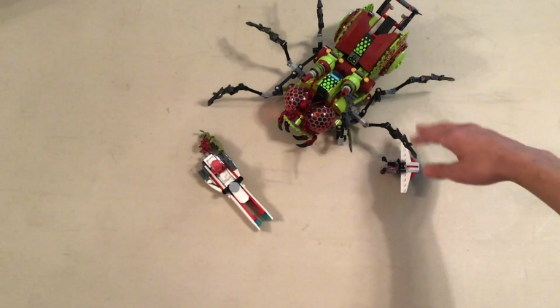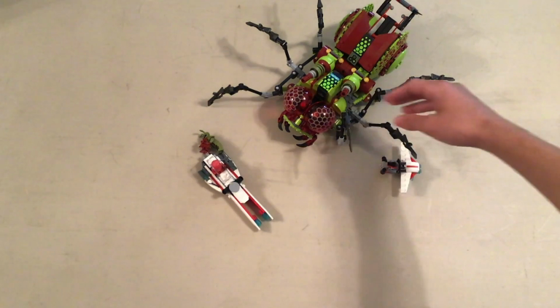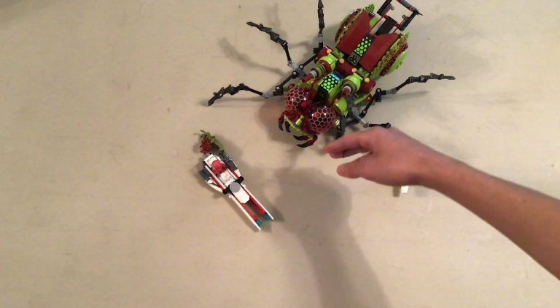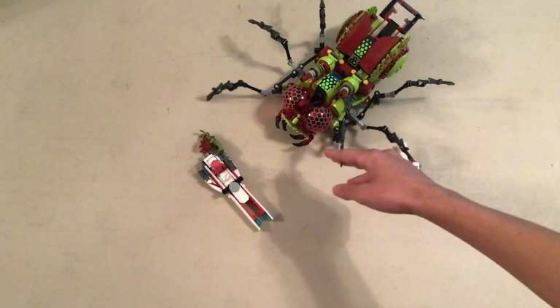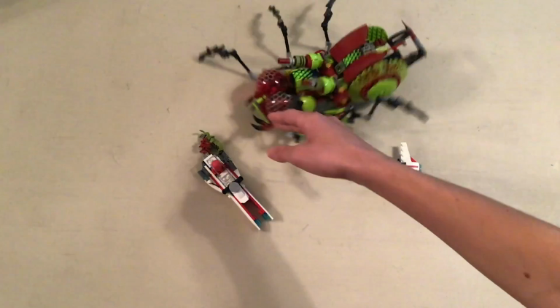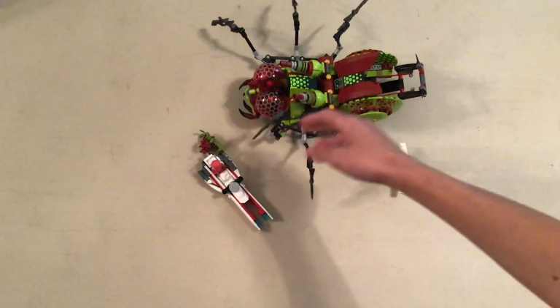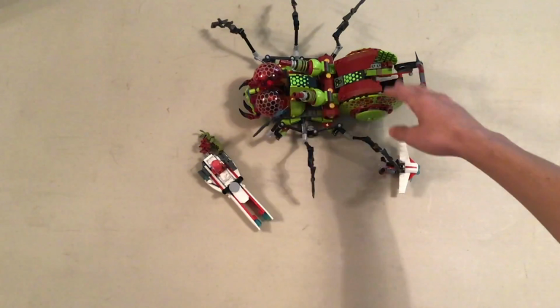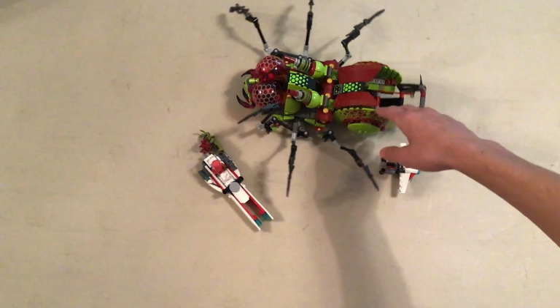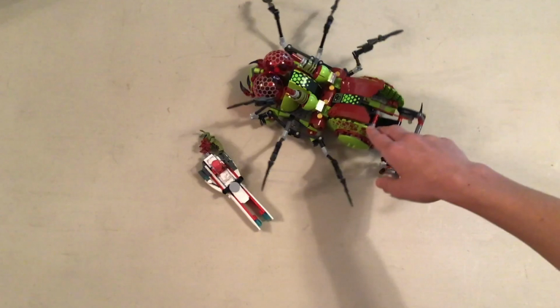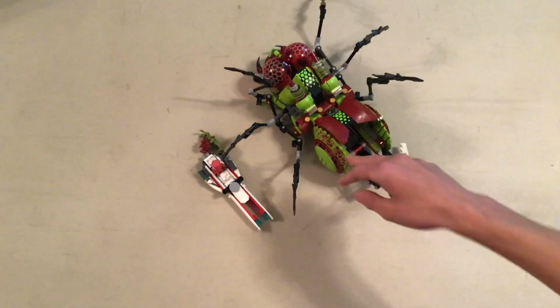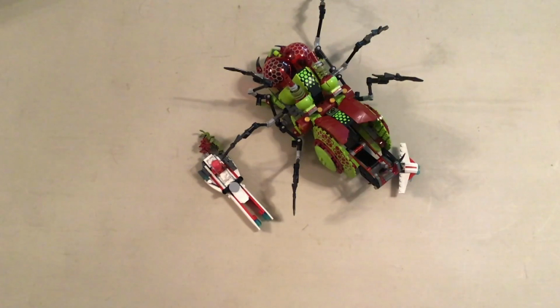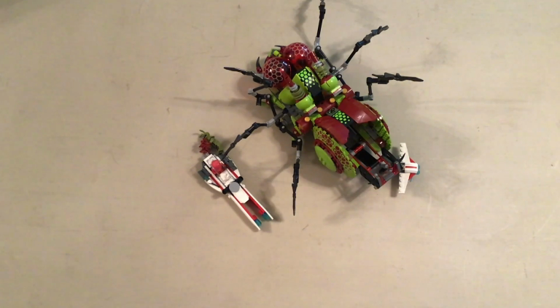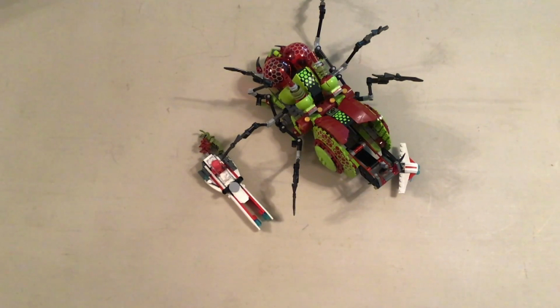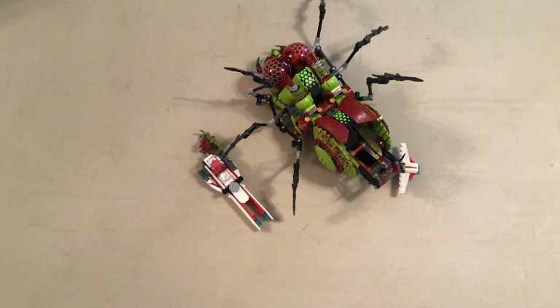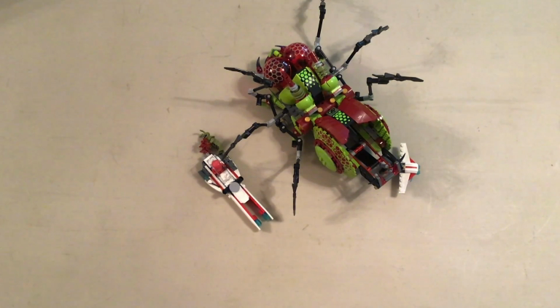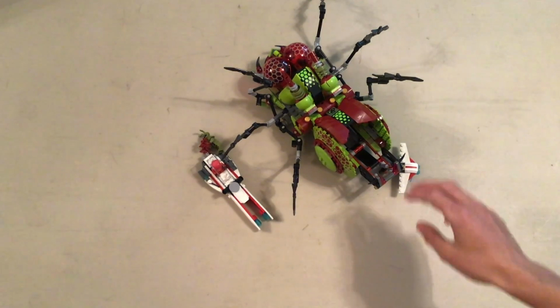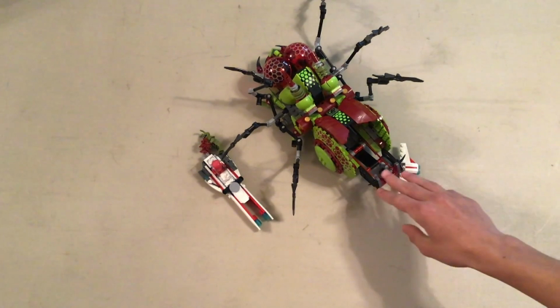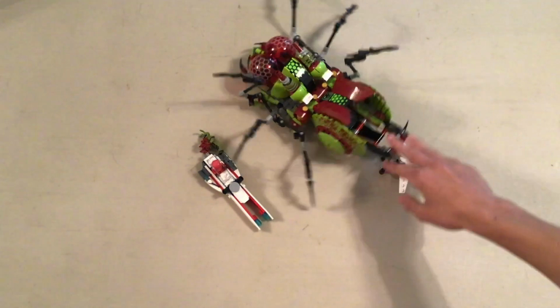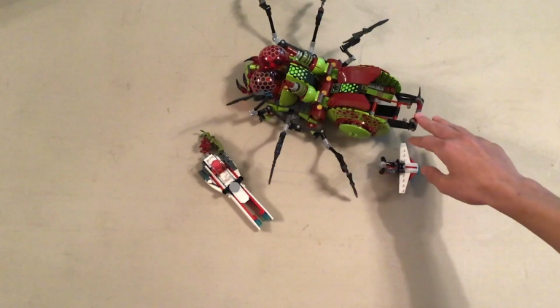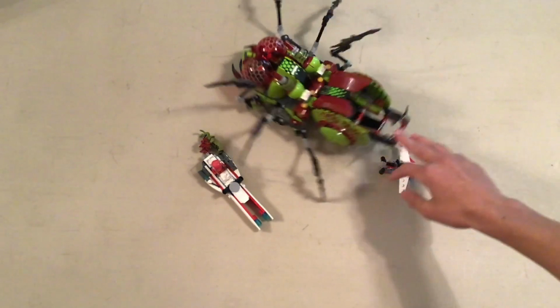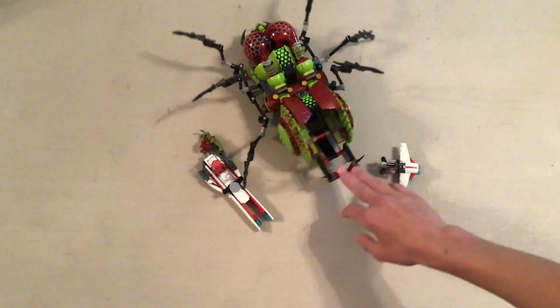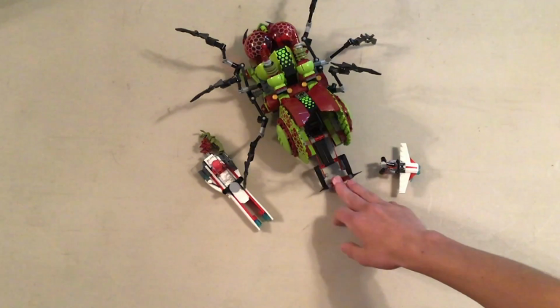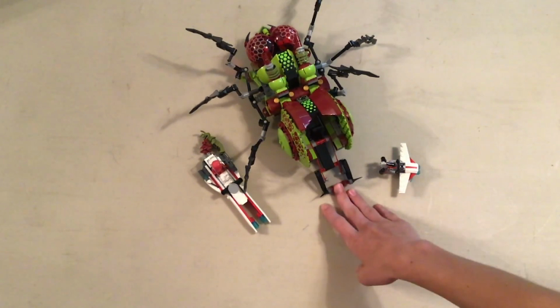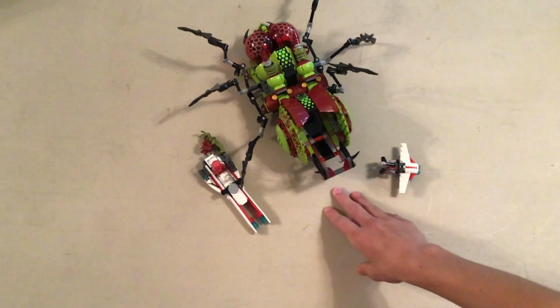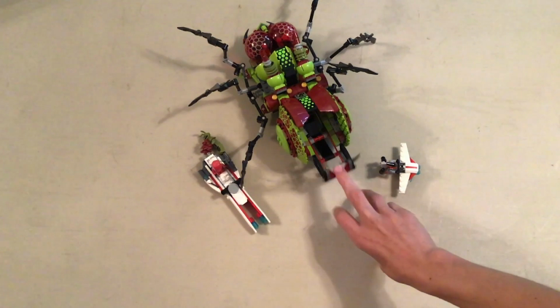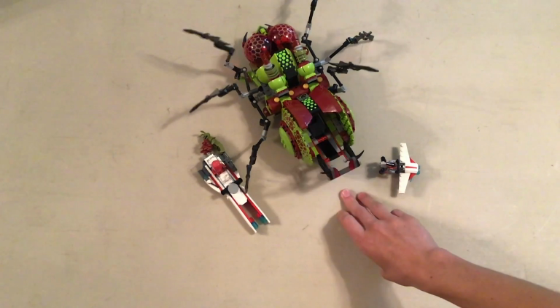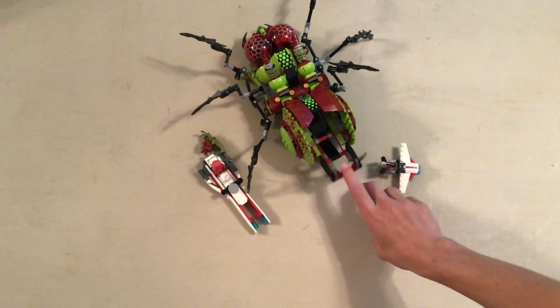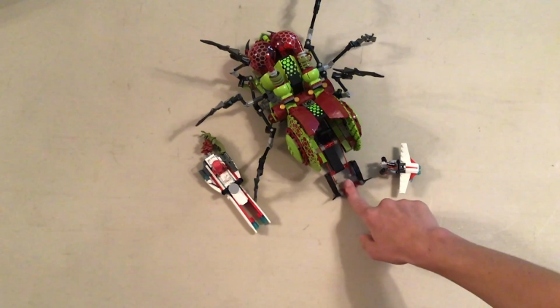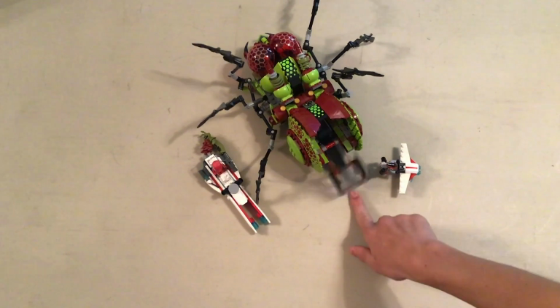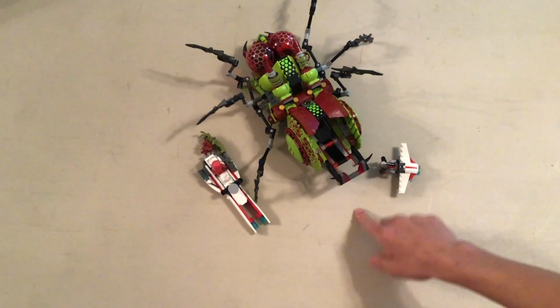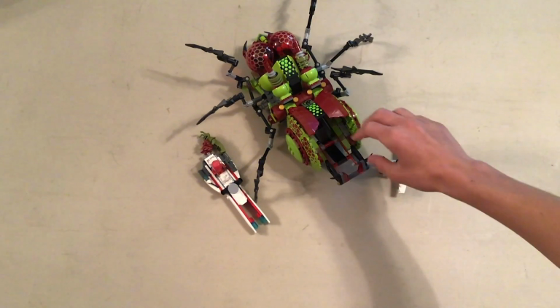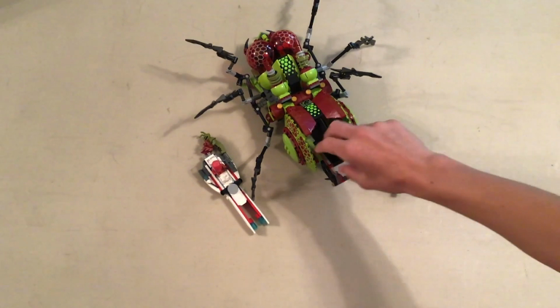It might have been released in other Galaxy Squad sets if anywhere, but outside of Galaxy Squad it was not released. Back here, this catapult — I think this was a really good catapult design.